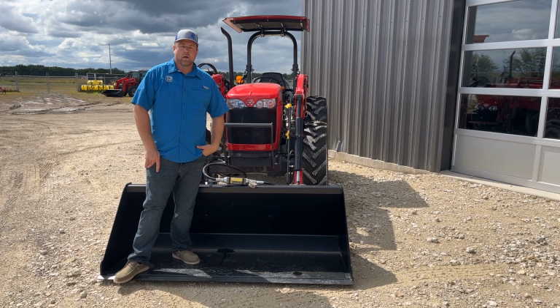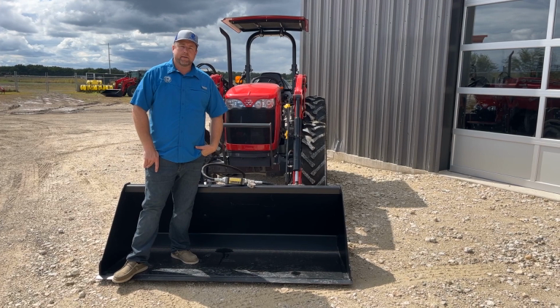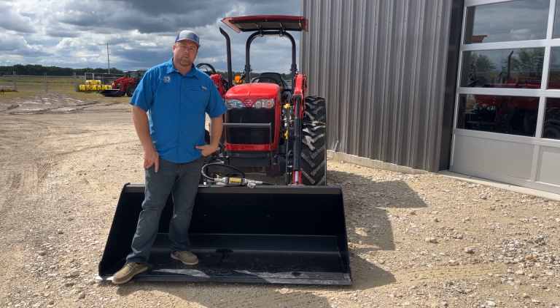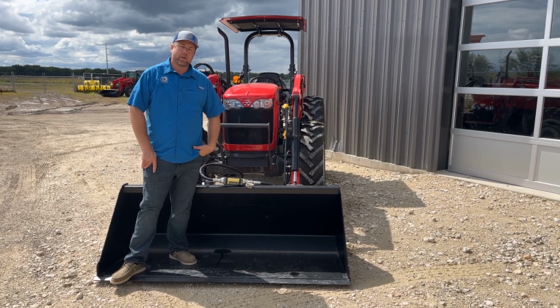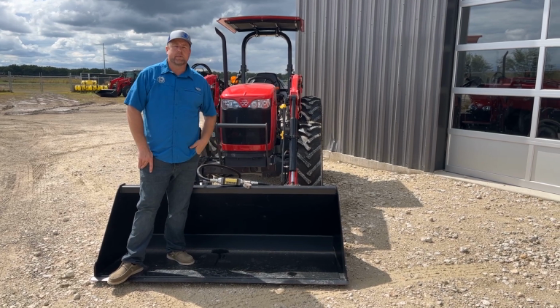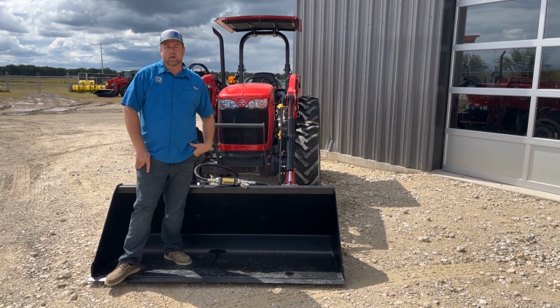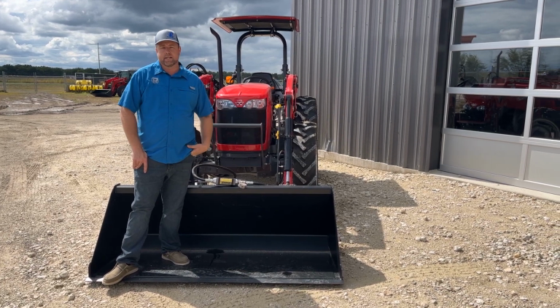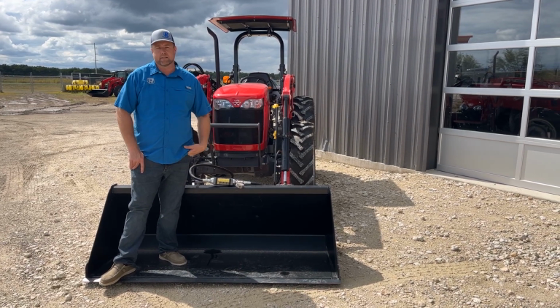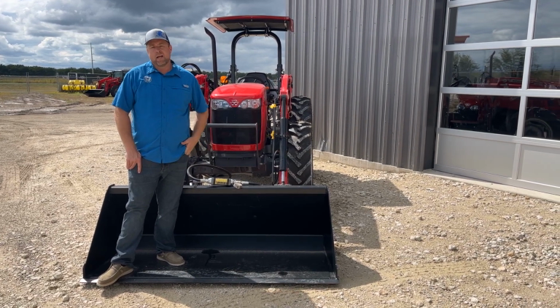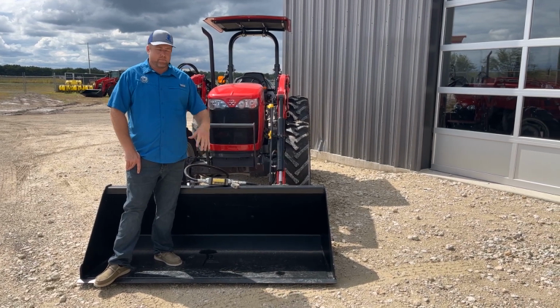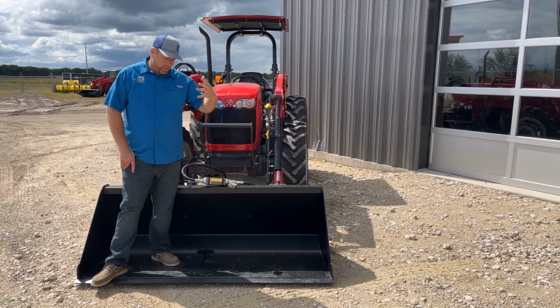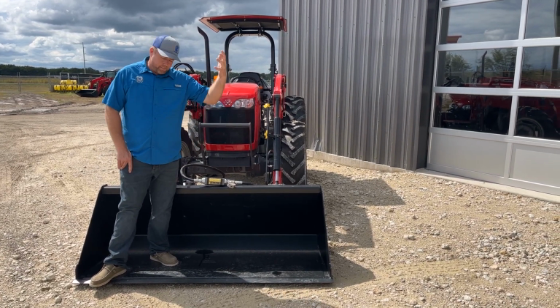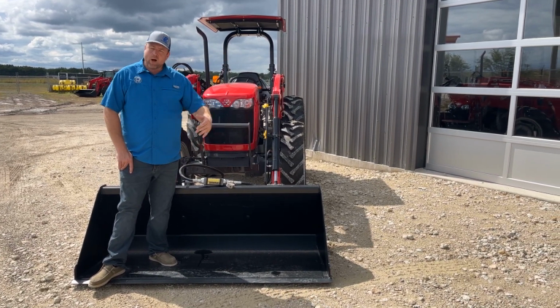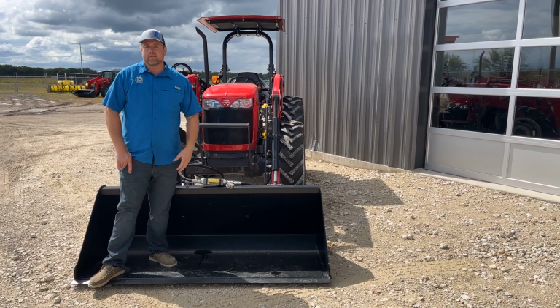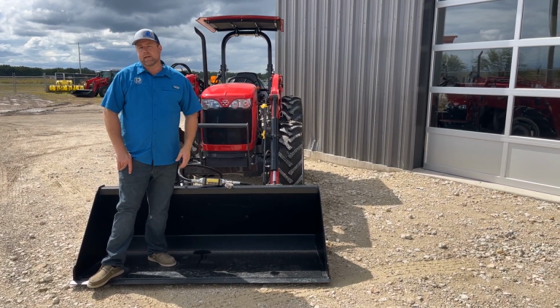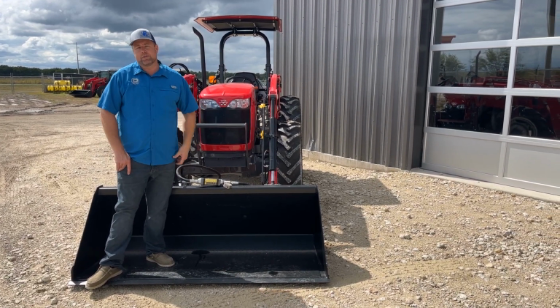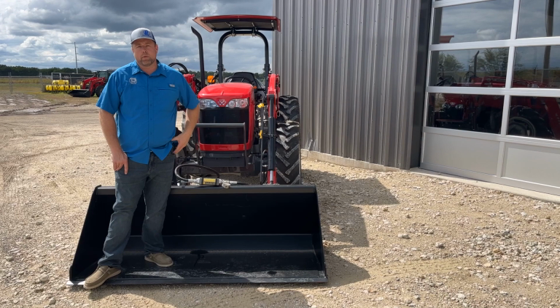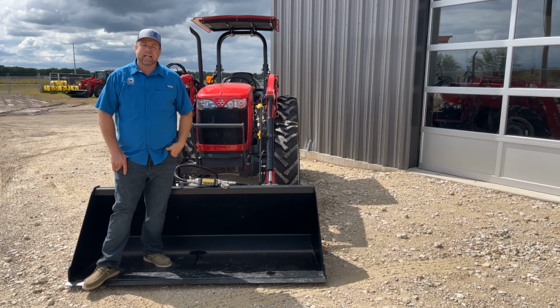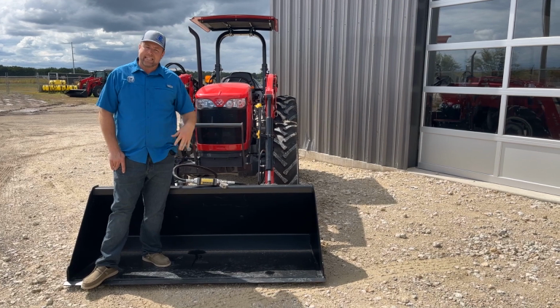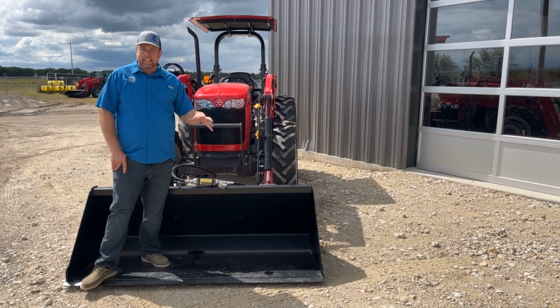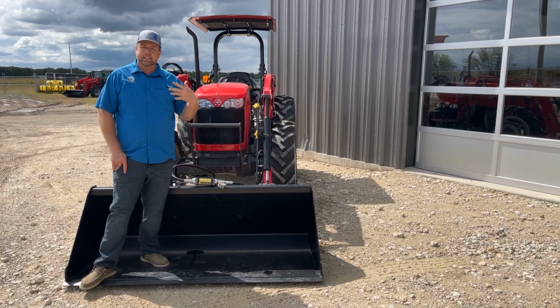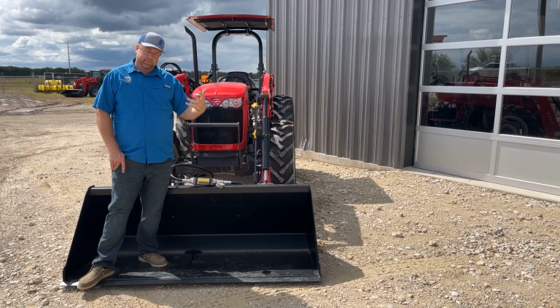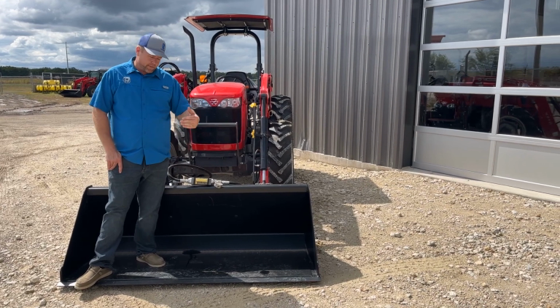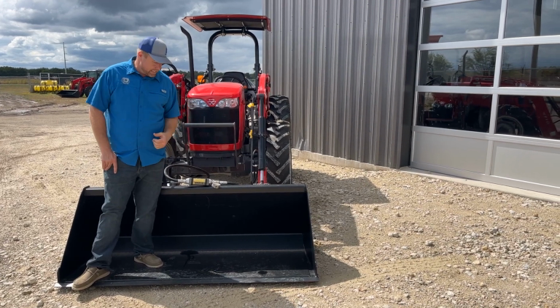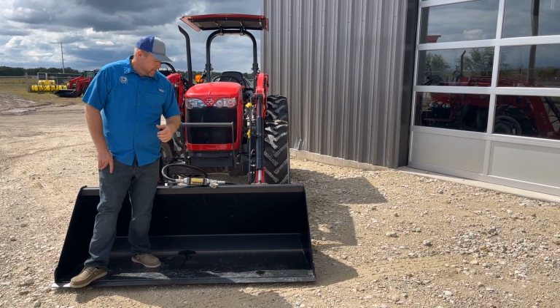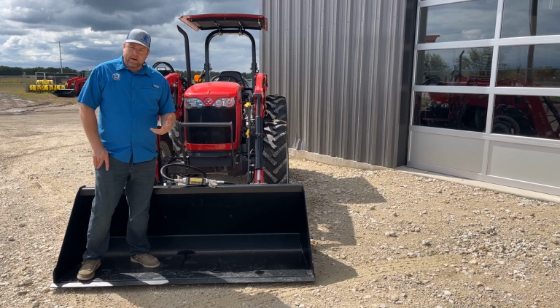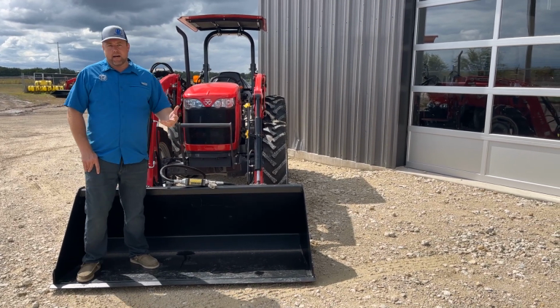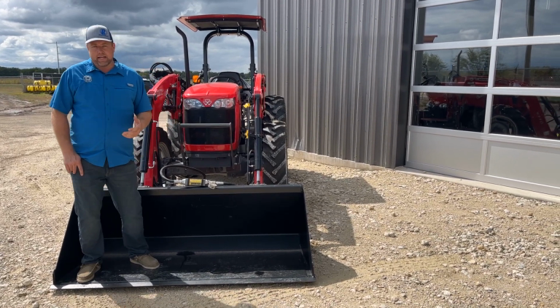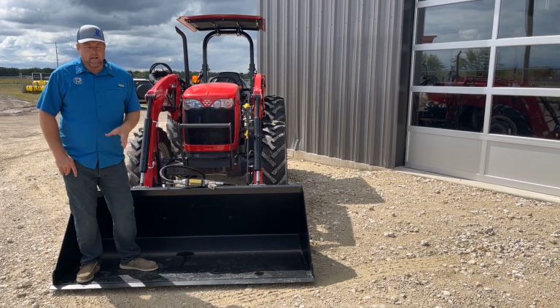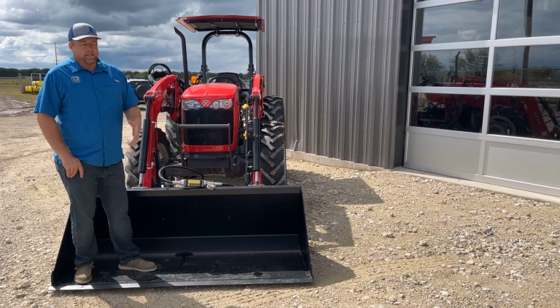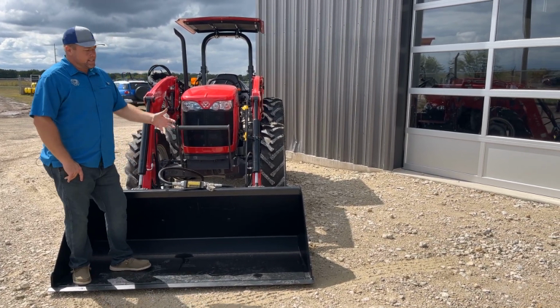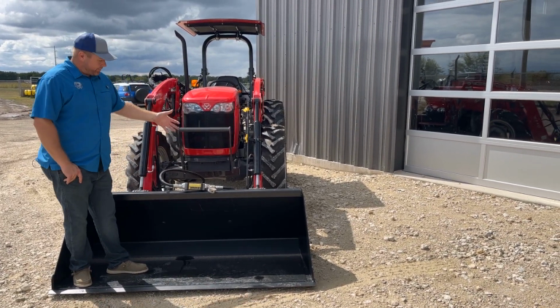I'm Nick Pomeroy with PR Equipment here in Currens, Texas. If you watch any of our videos, you know that we really like to test things, confirm things, and verify things — and today's no different.